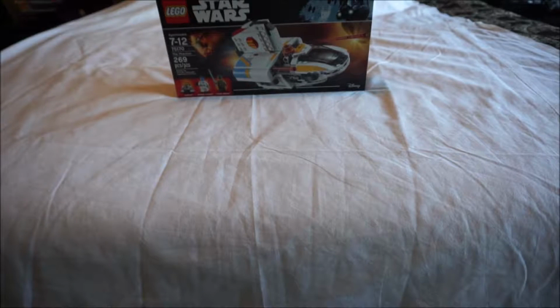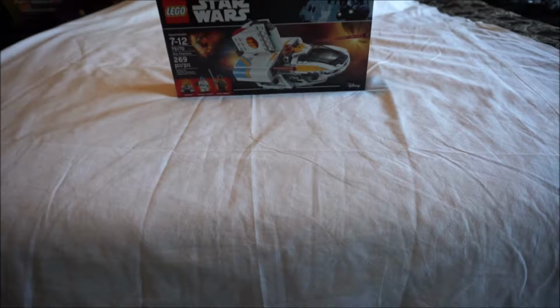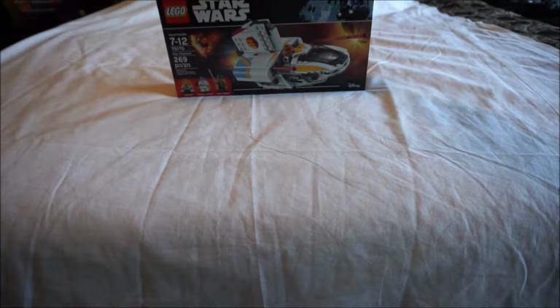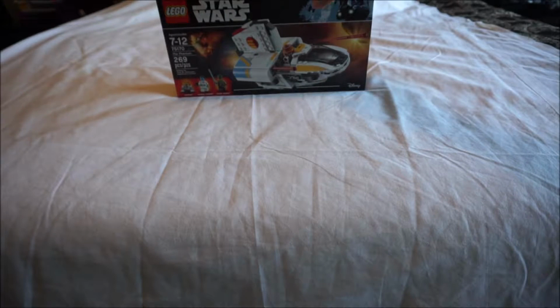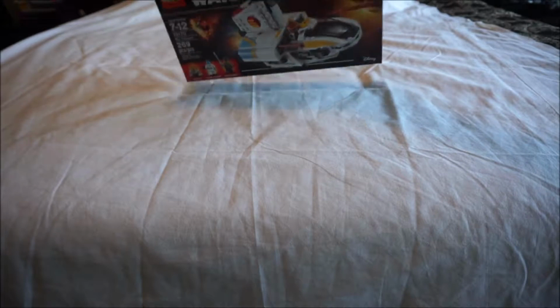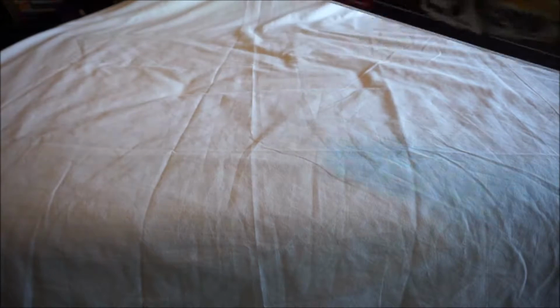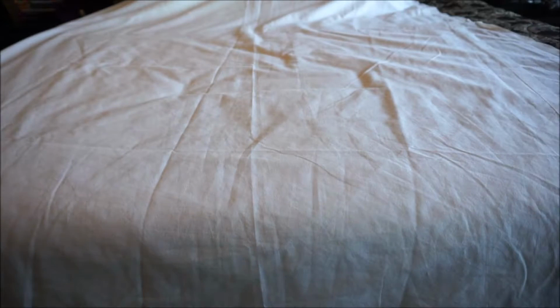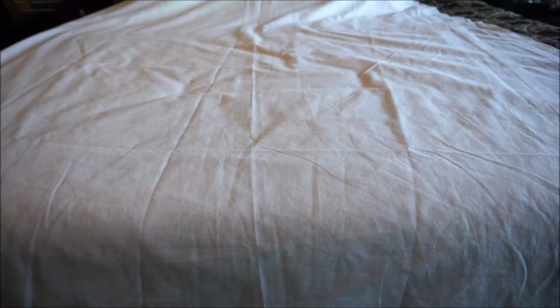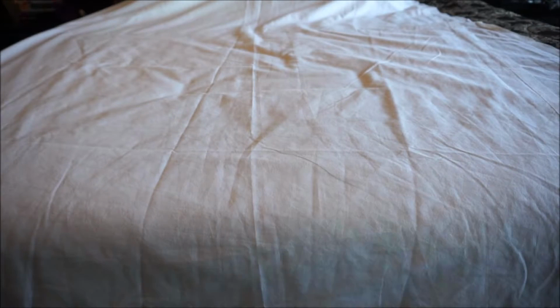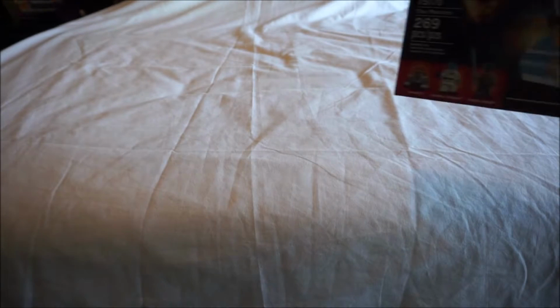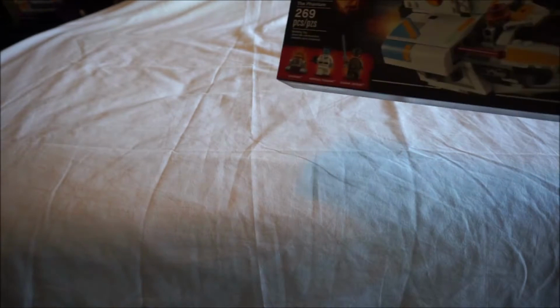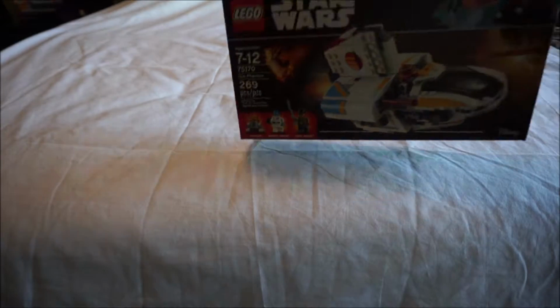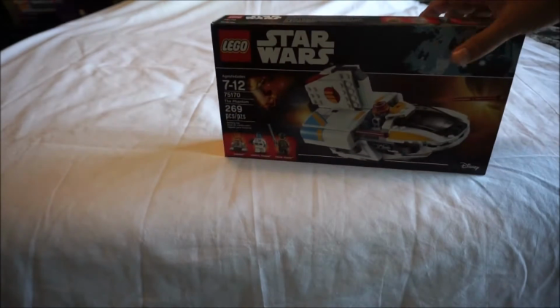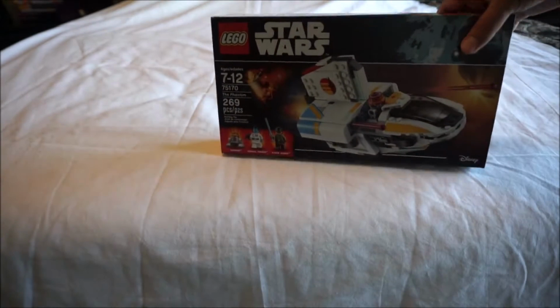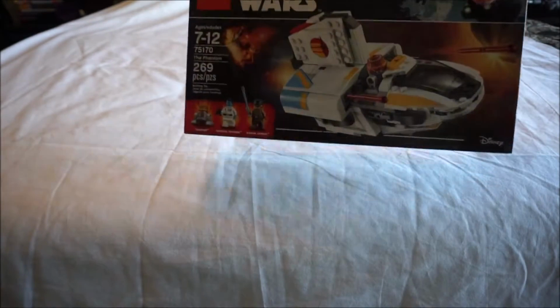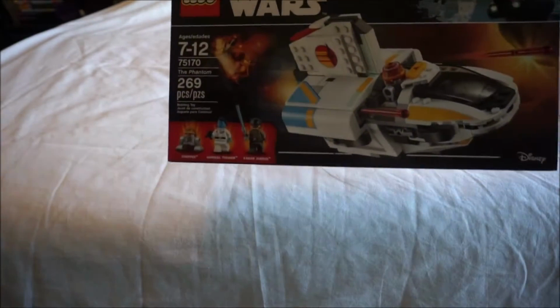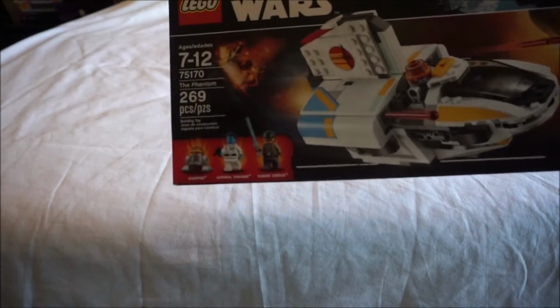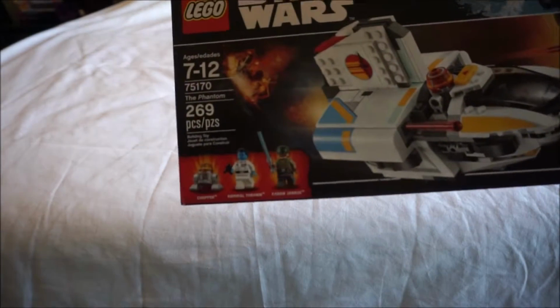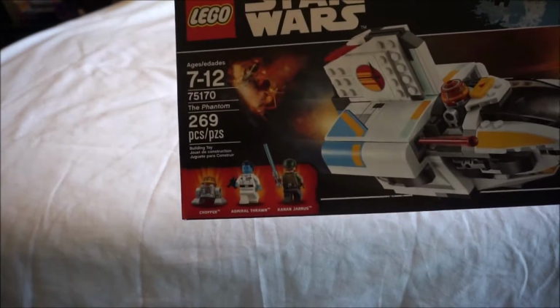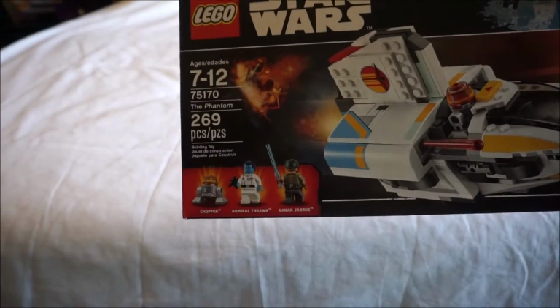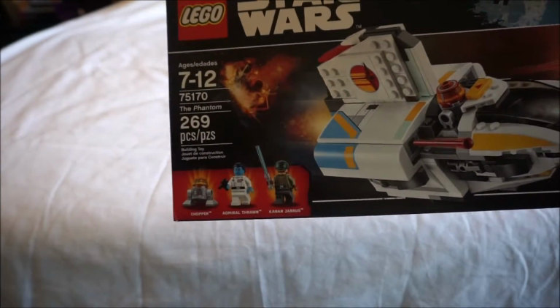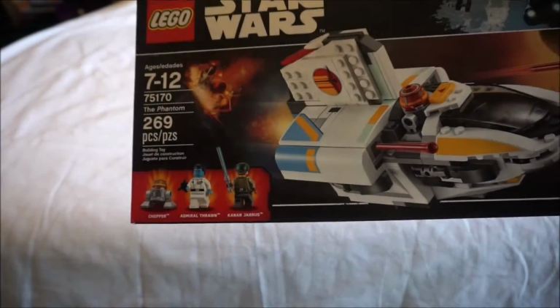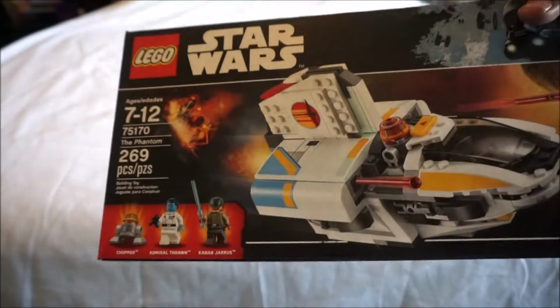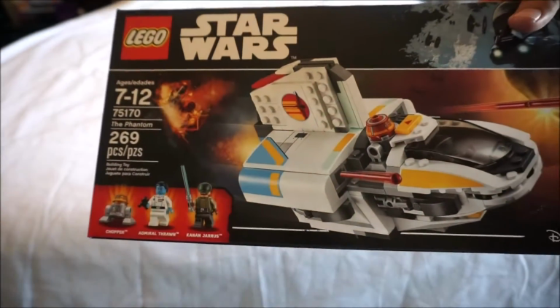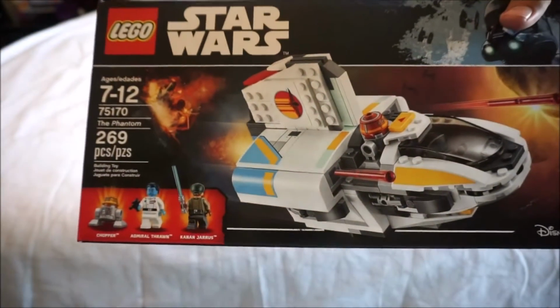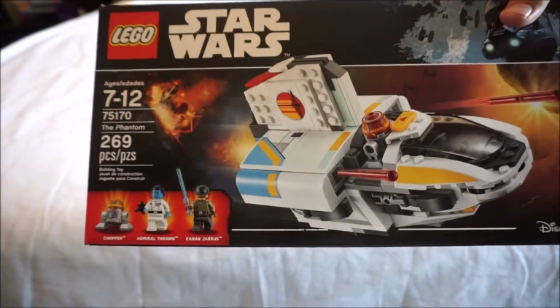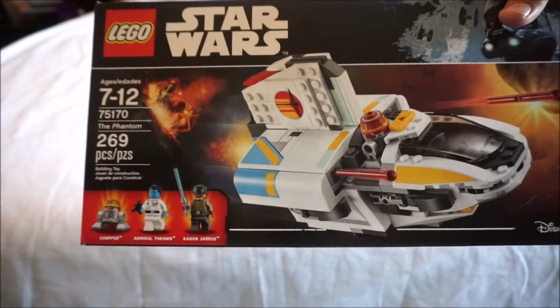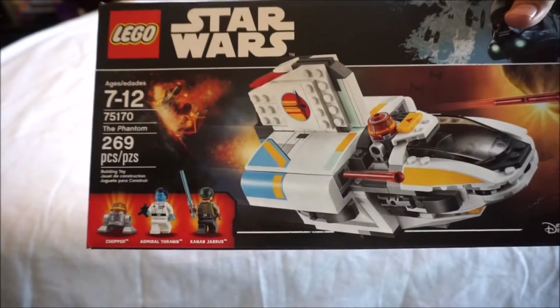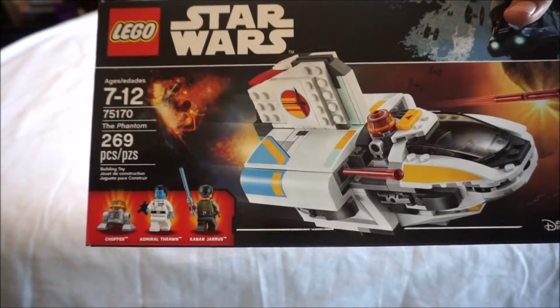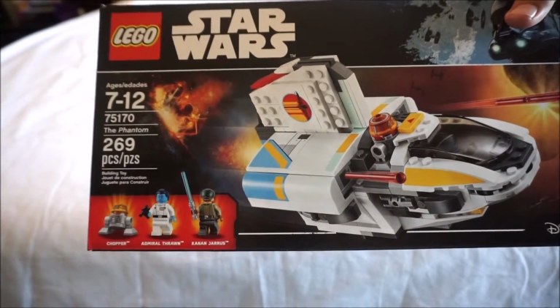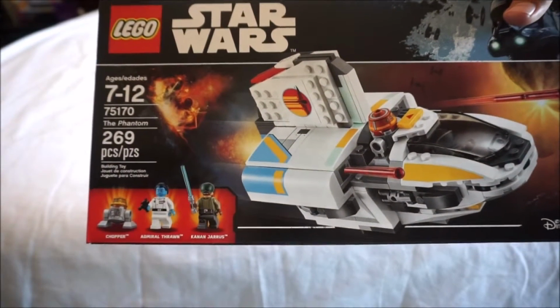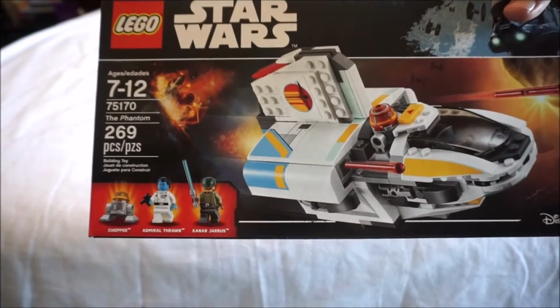Hey, it's BrickSquid again. Just going to do a quick unboxing of the Phantom, the new Phantom. It is set number 75170.